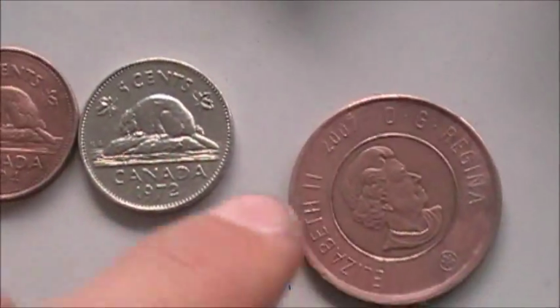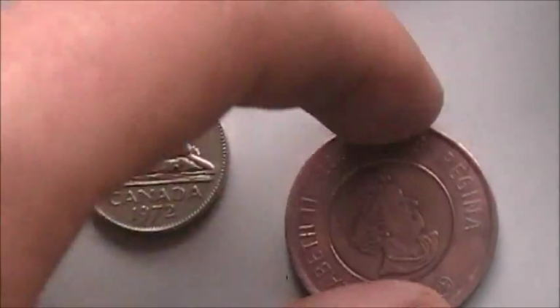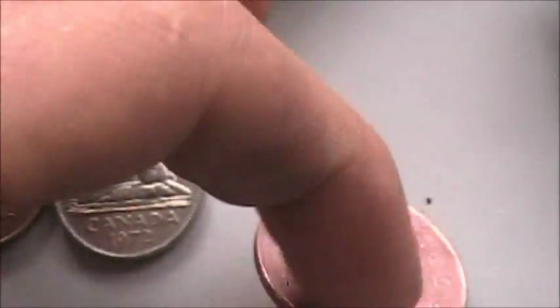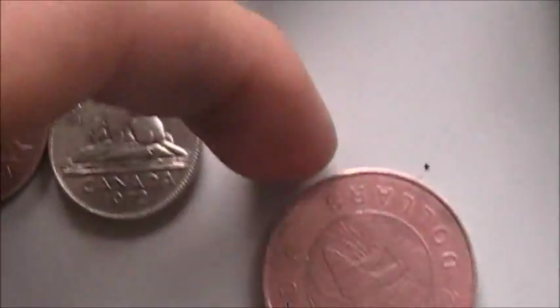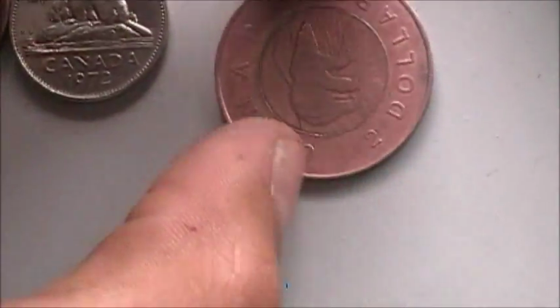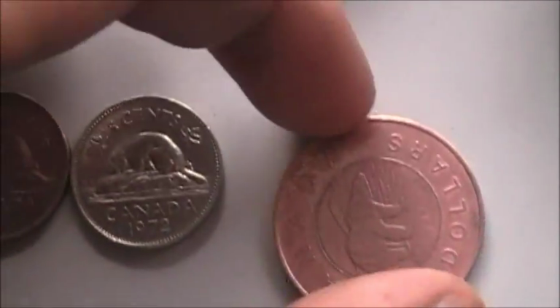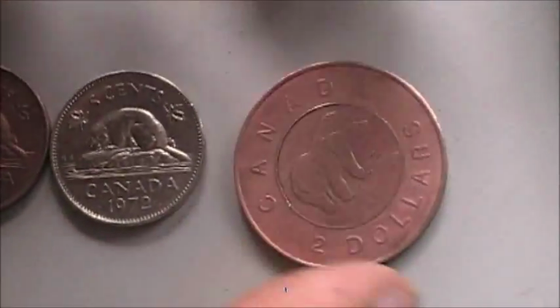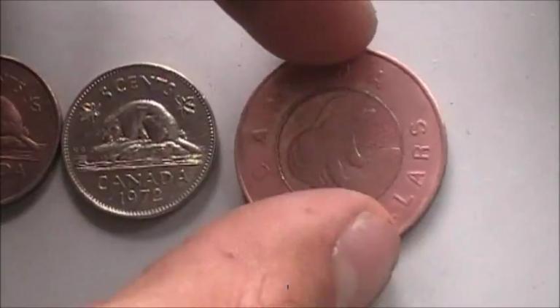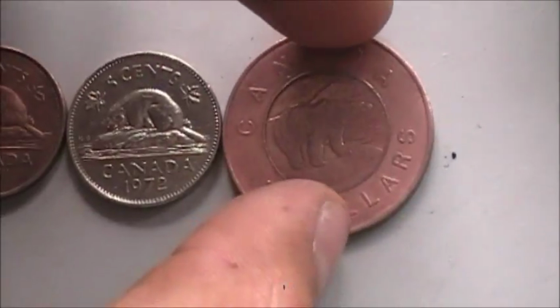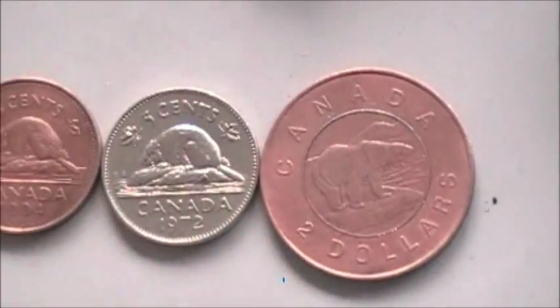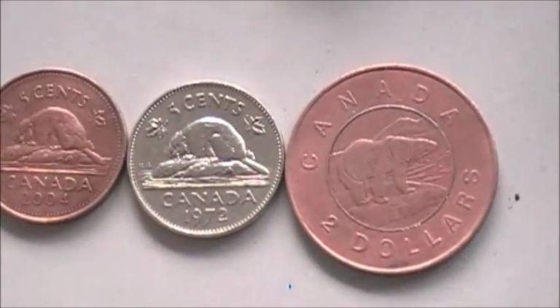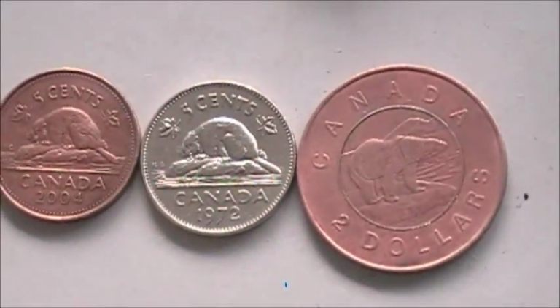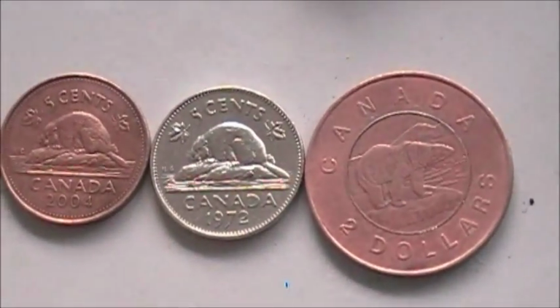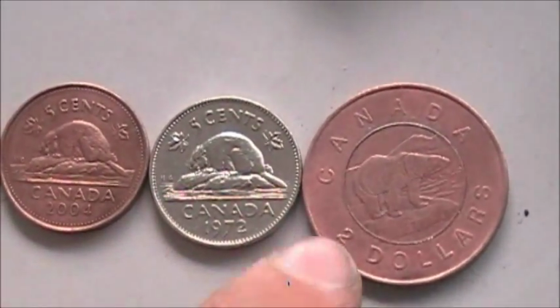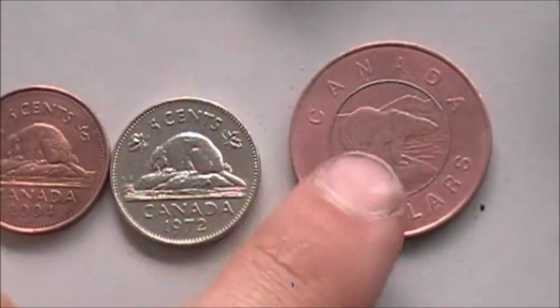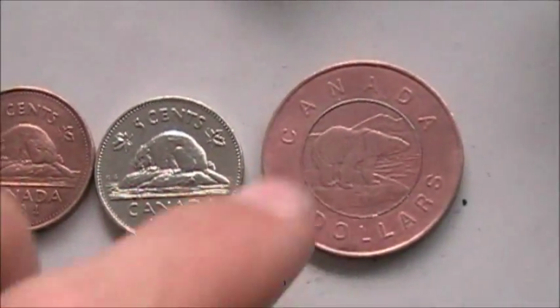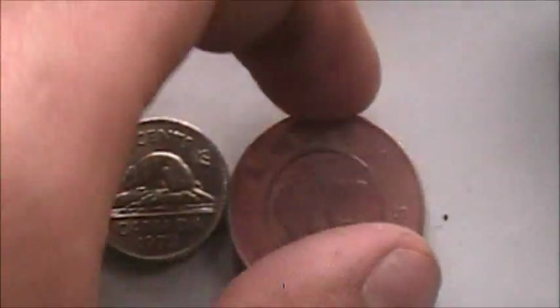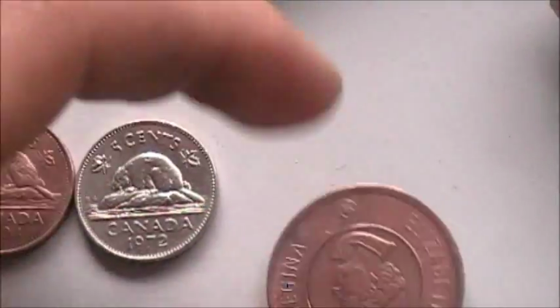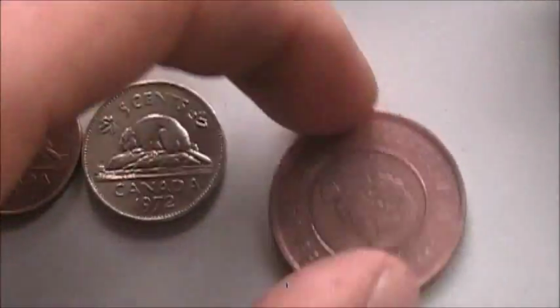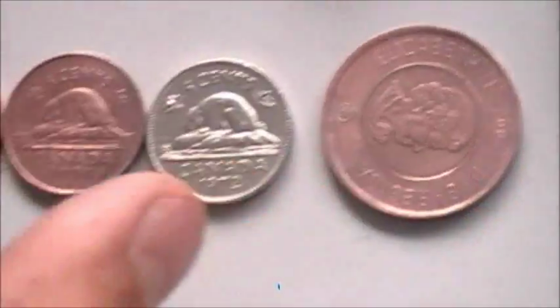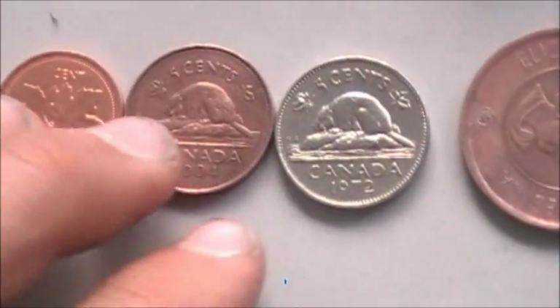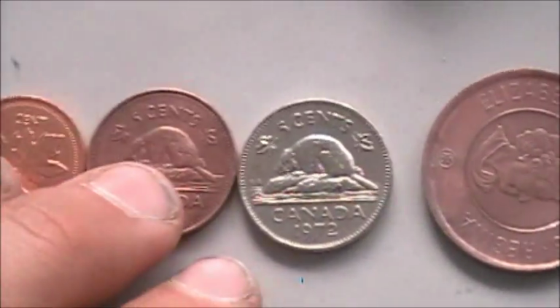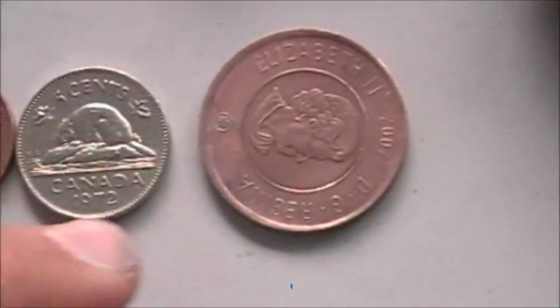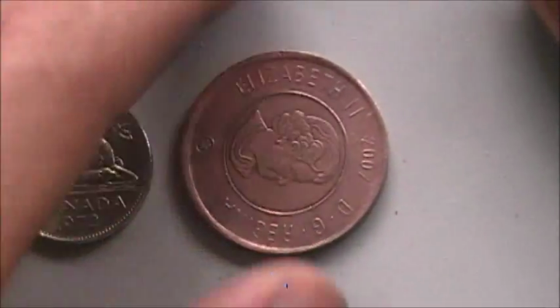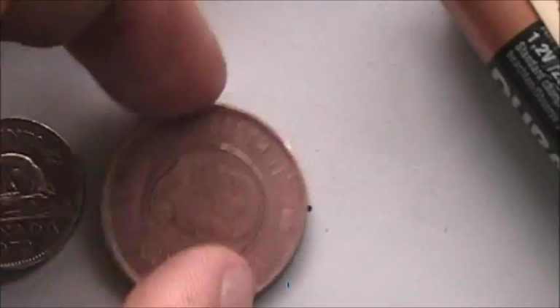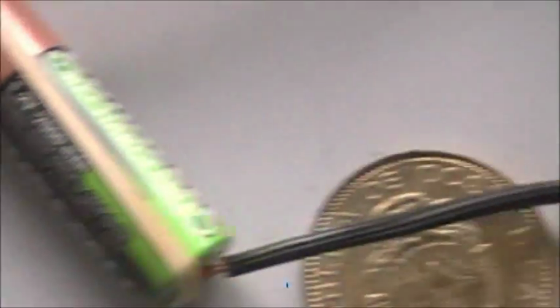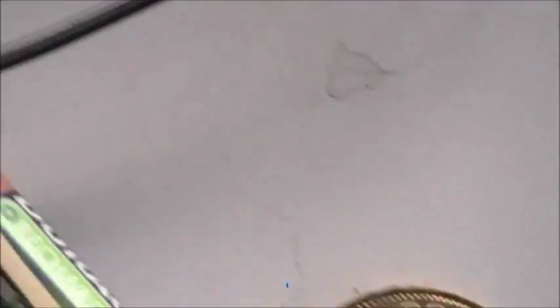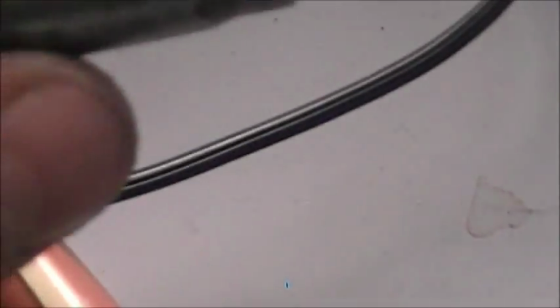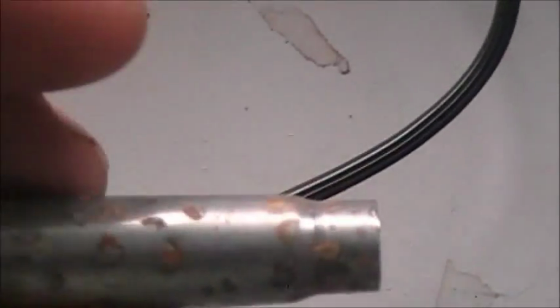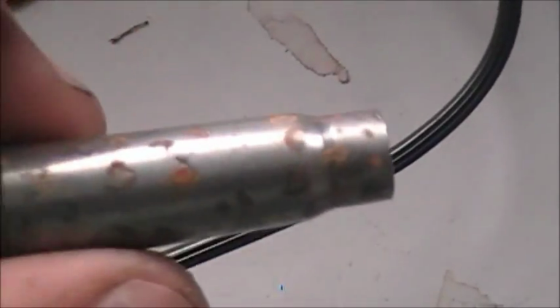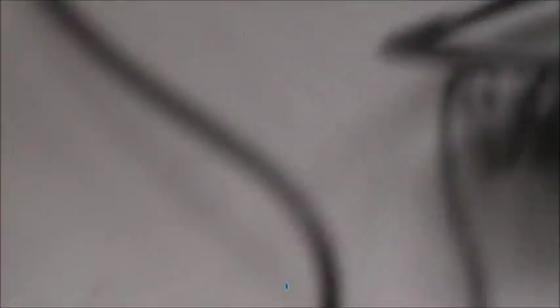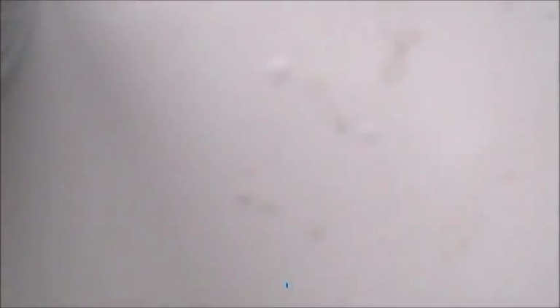And here's a toonie I did. And yeah, now I'm just copper plating that.